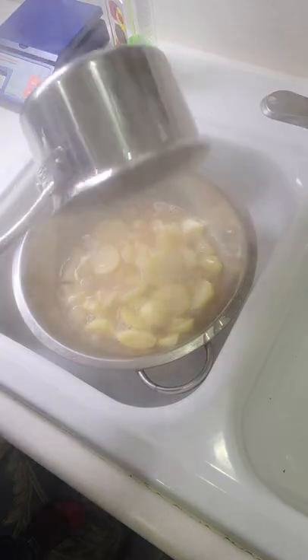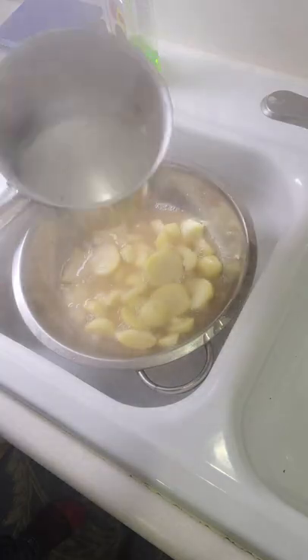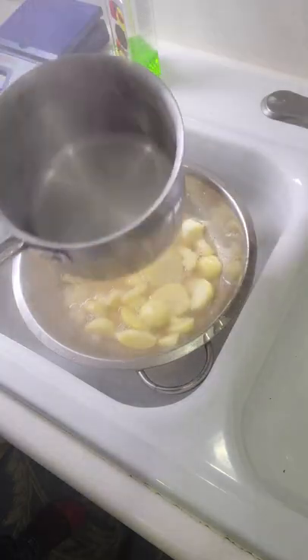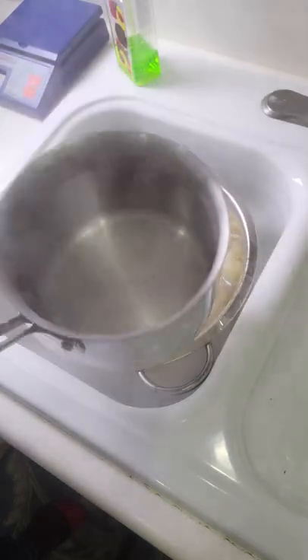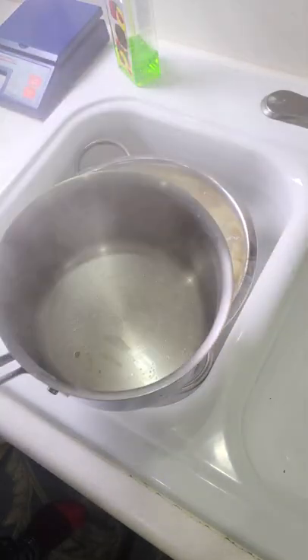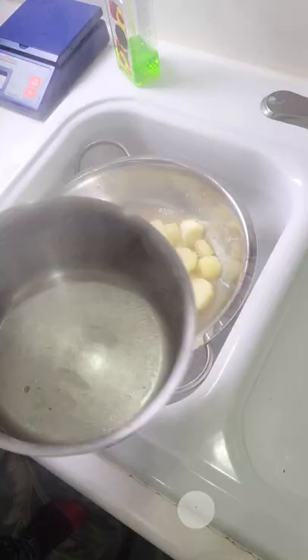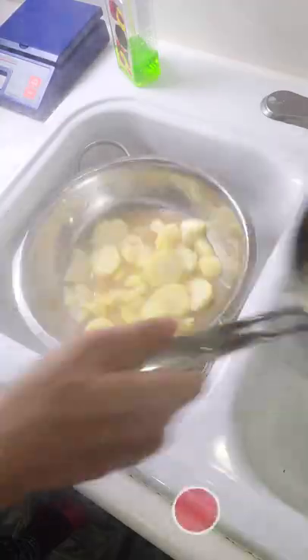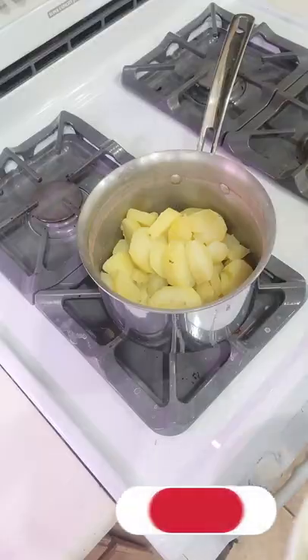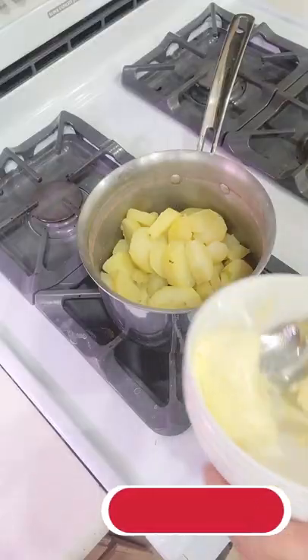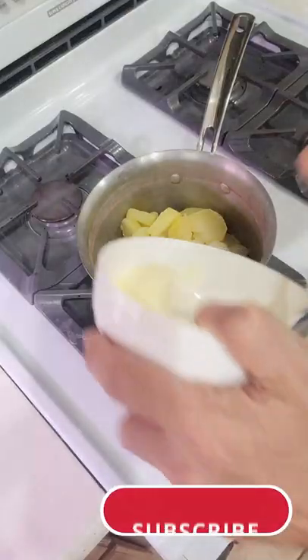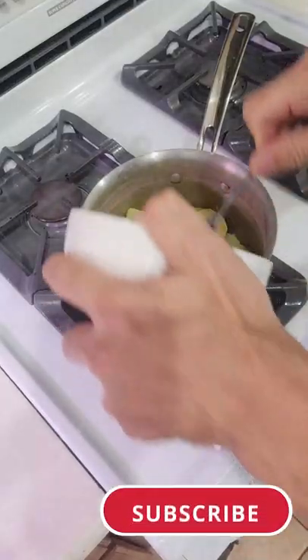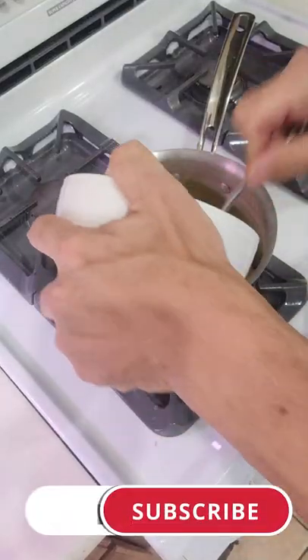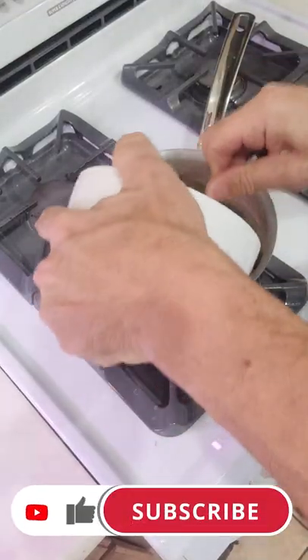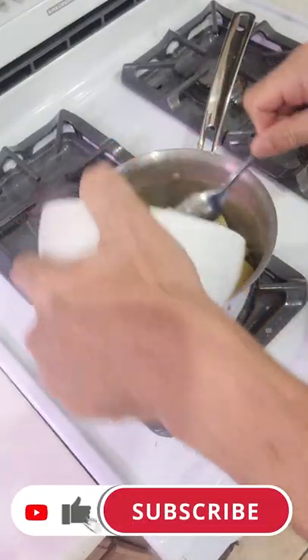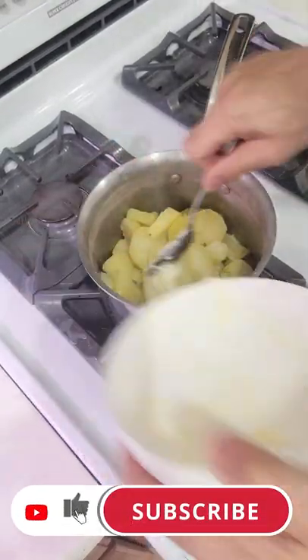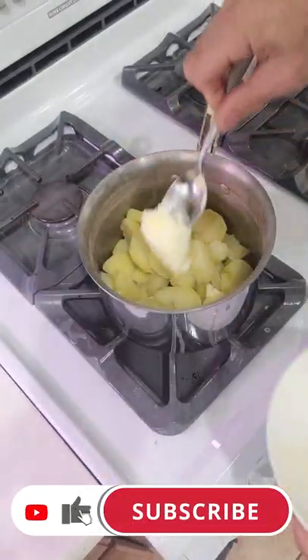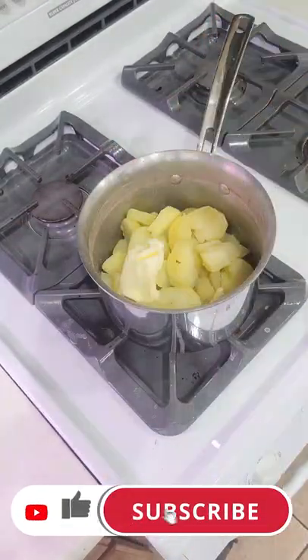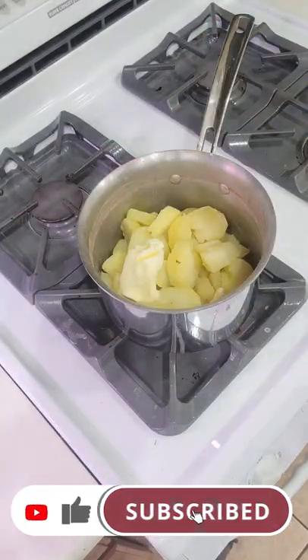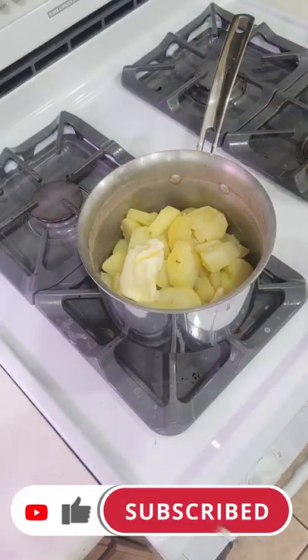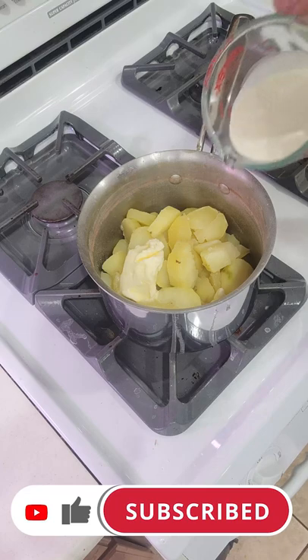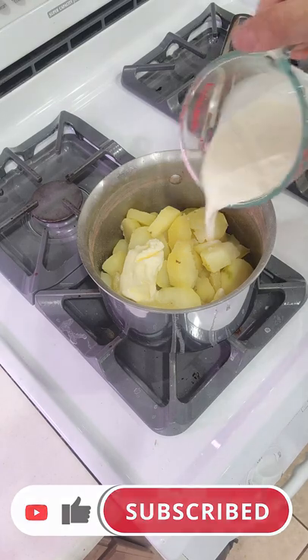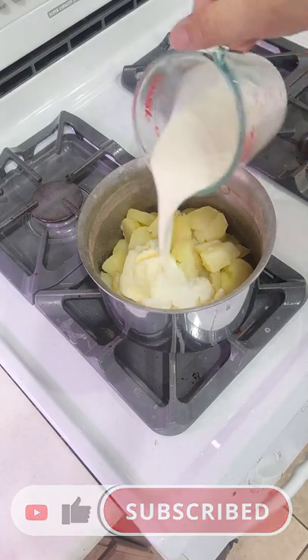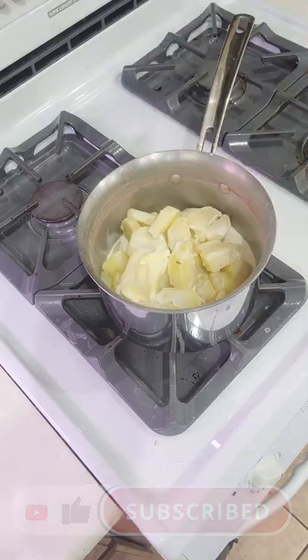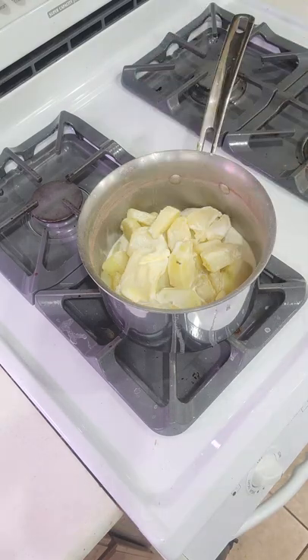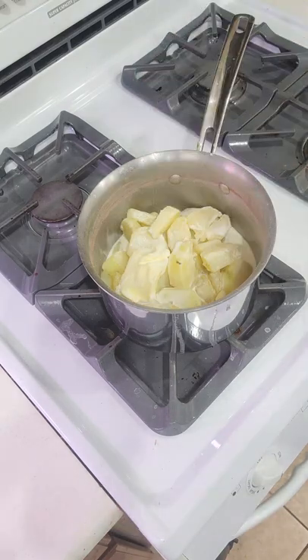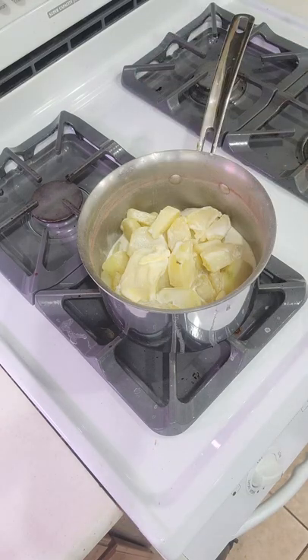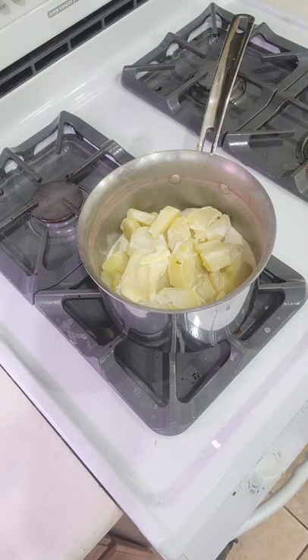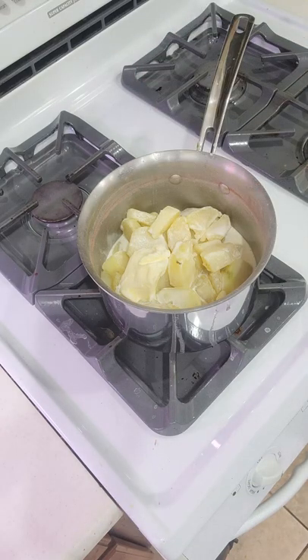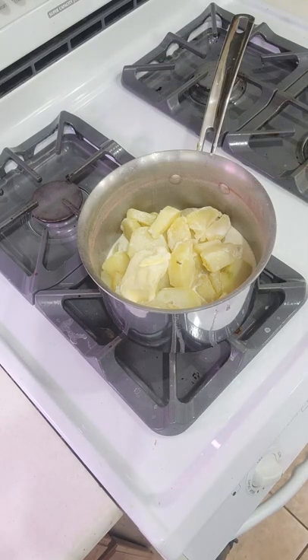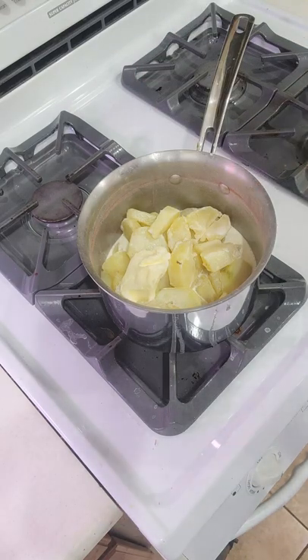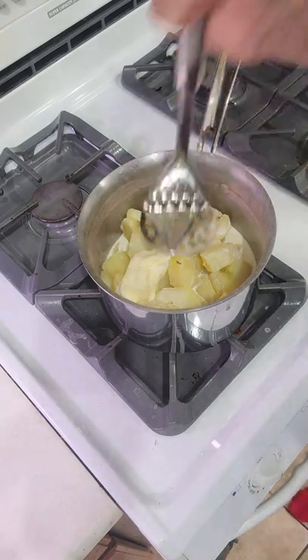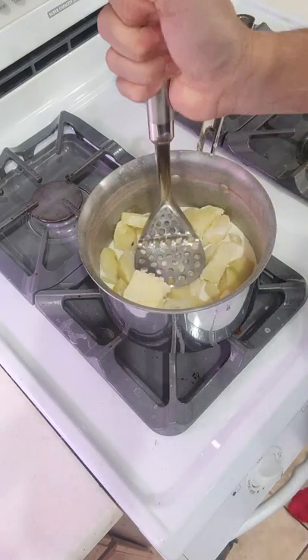Let it drain out and then return it back to the pot. Put it down to low heat. Add the butter and the cream — don't put all the cream in at one time — and then just use your potato masher.